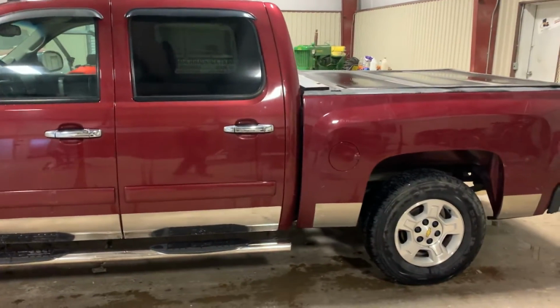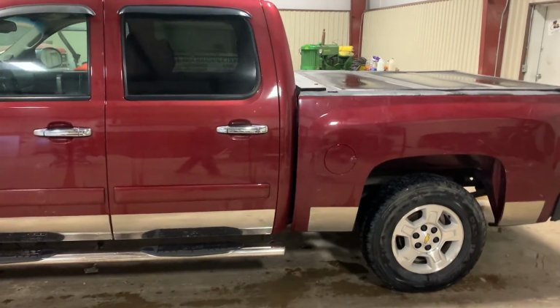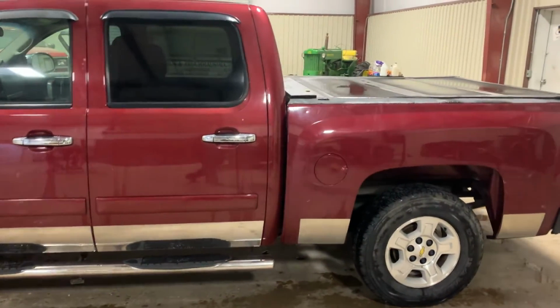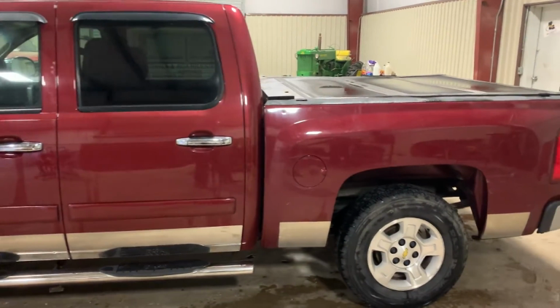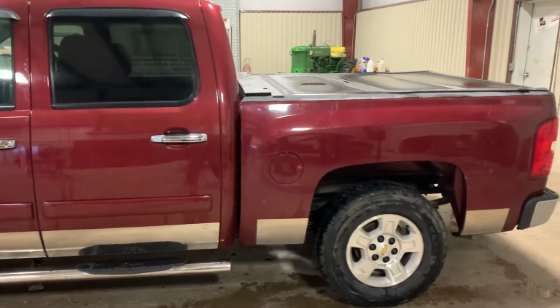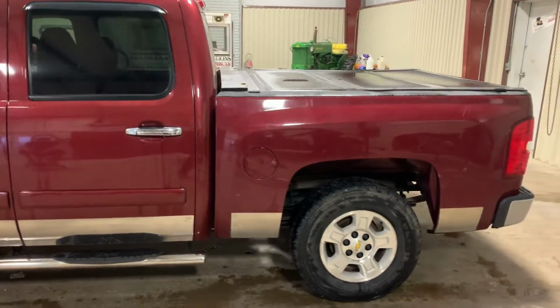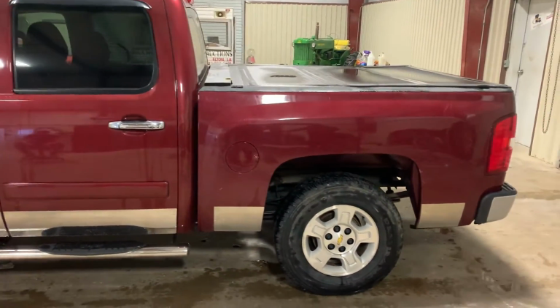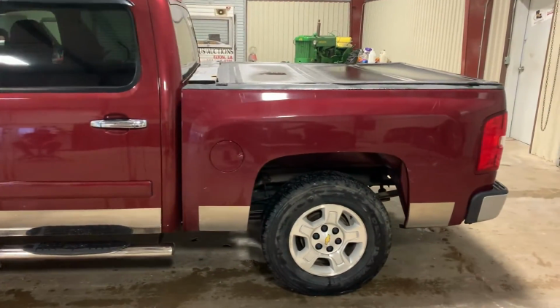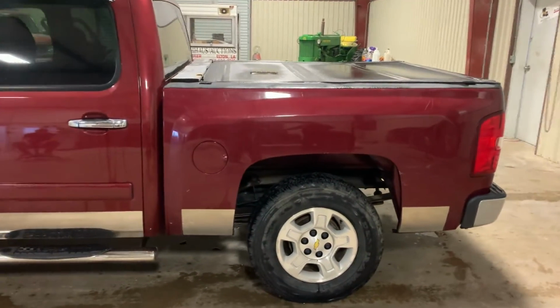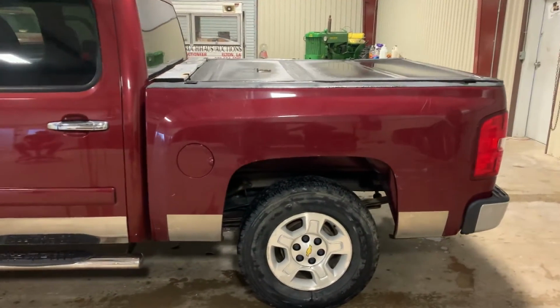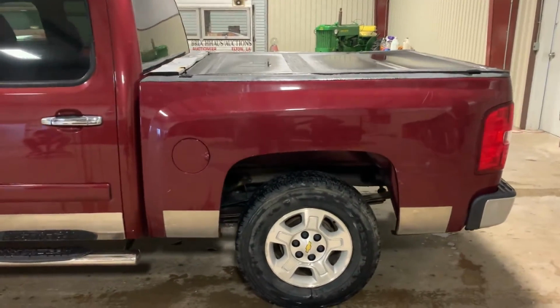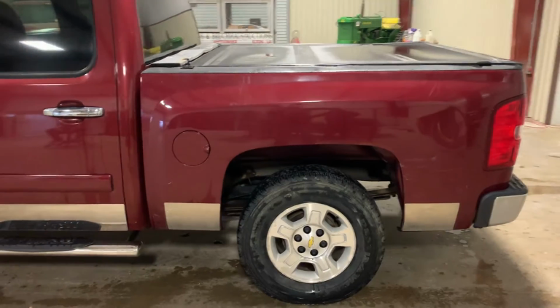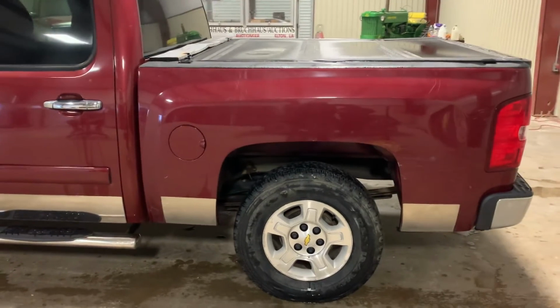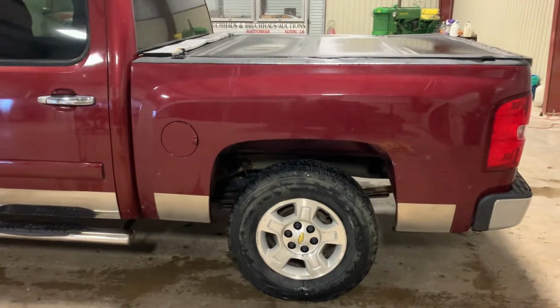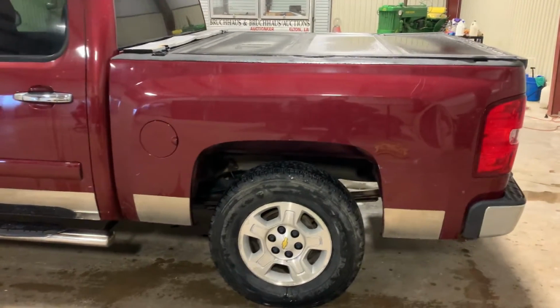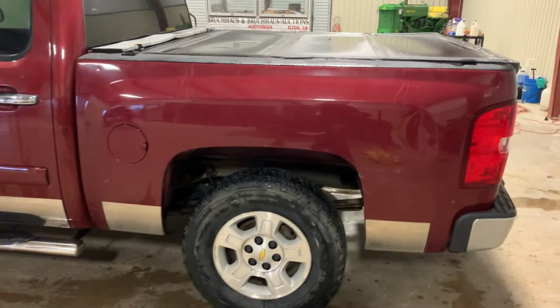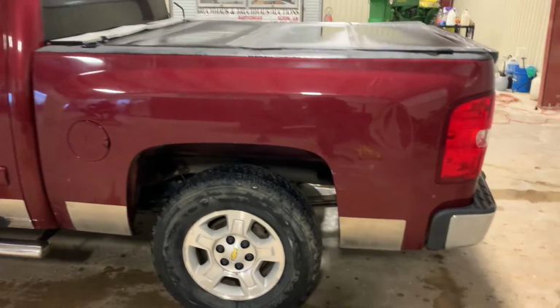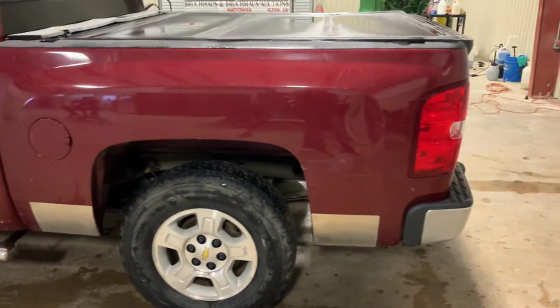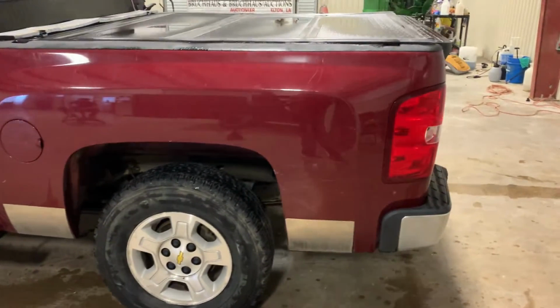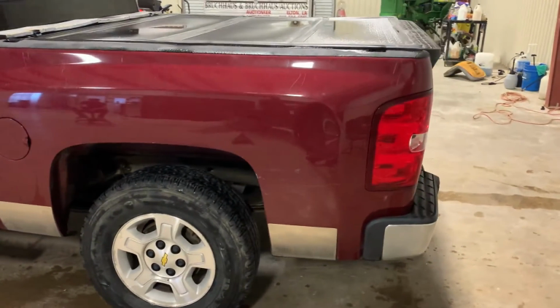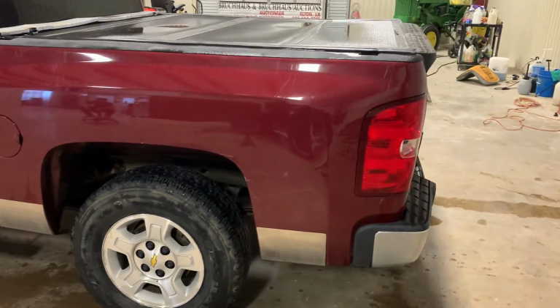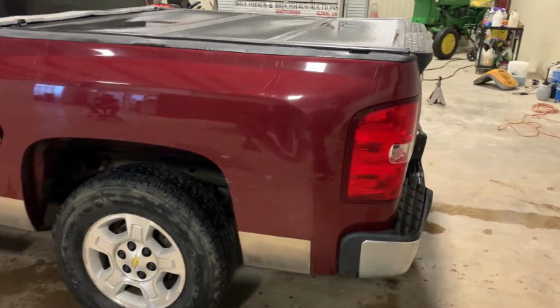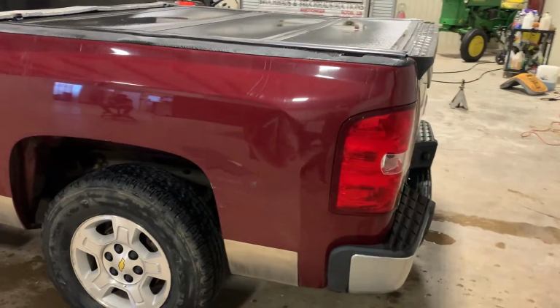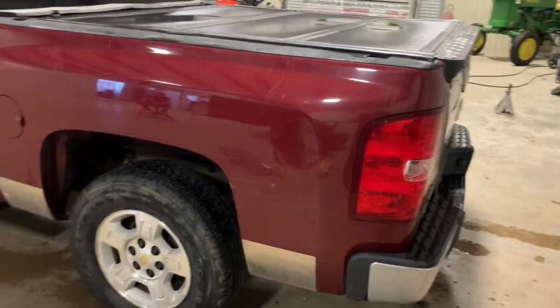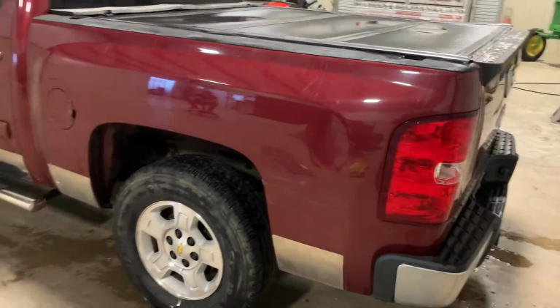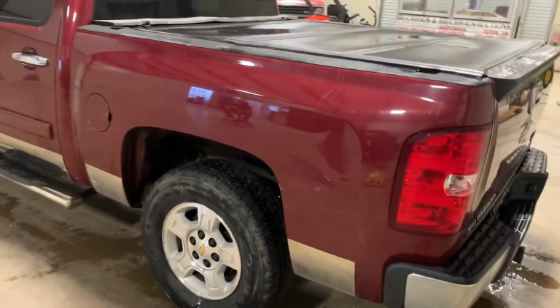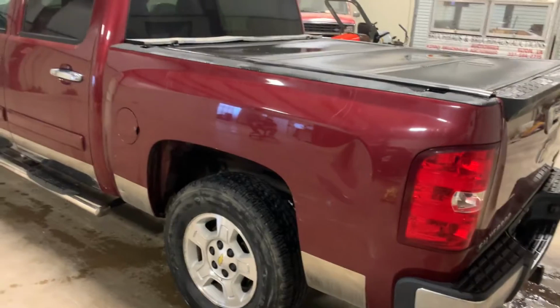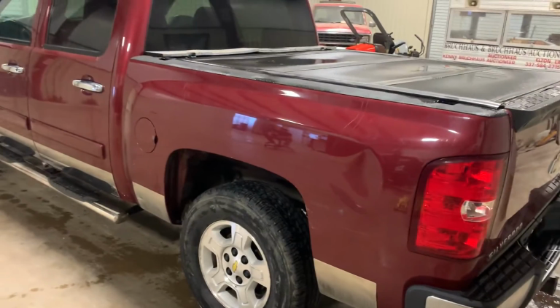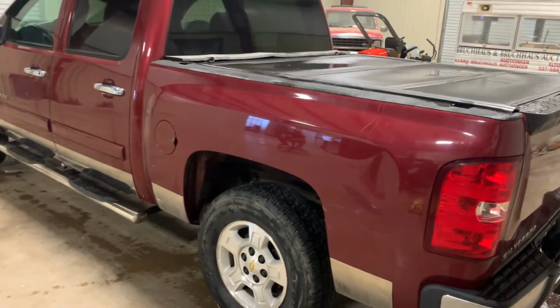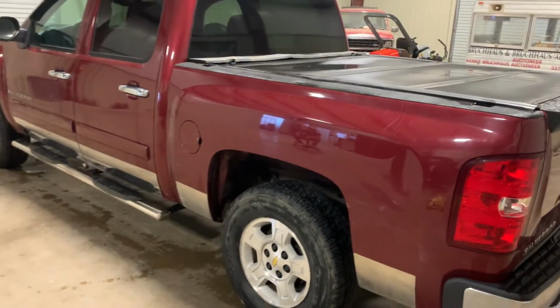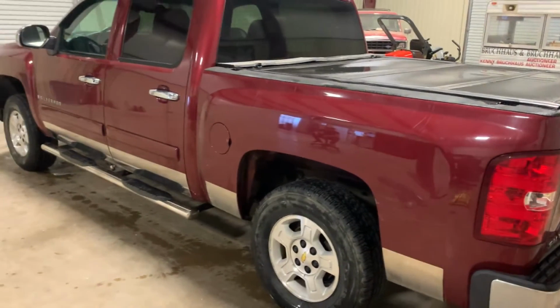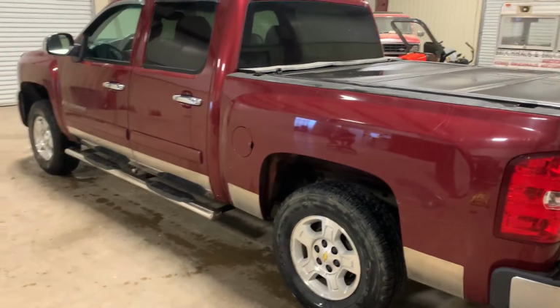The body itself is pretty straight — I'm not seeing any major damage on it. A couple of scratches here or there, but that's about as bad as it gets. There's a little dent here on the back driver's side by the taillight, but for the most part this unit cosmetically is in good shape.